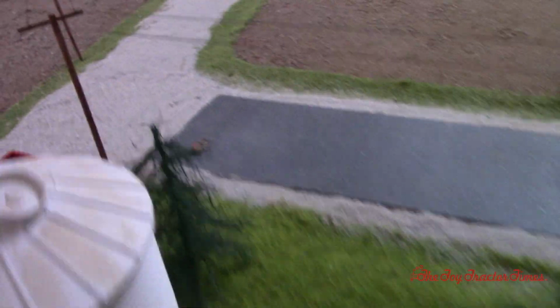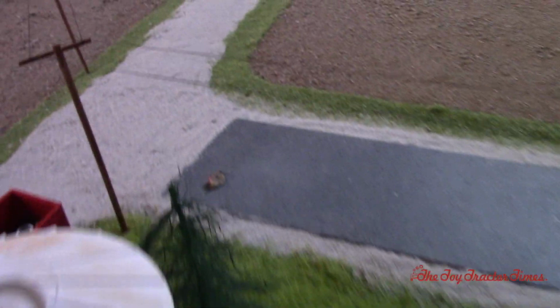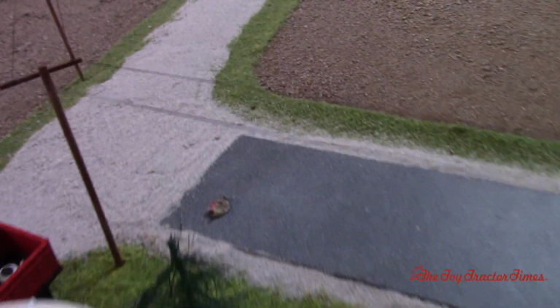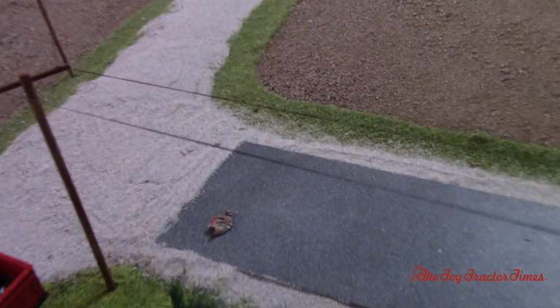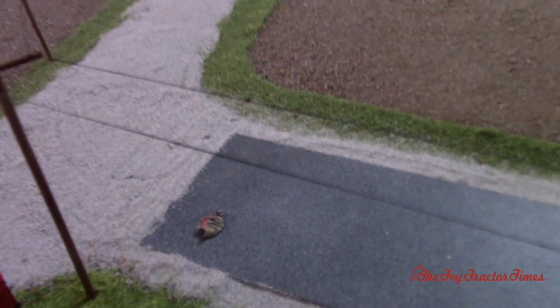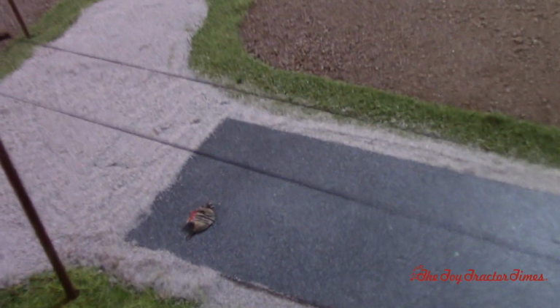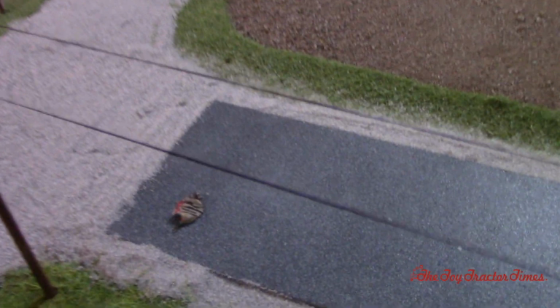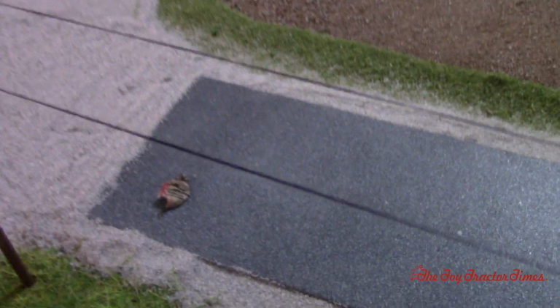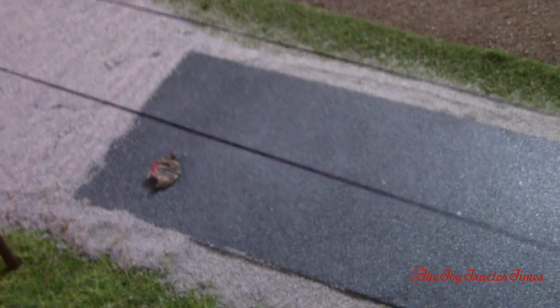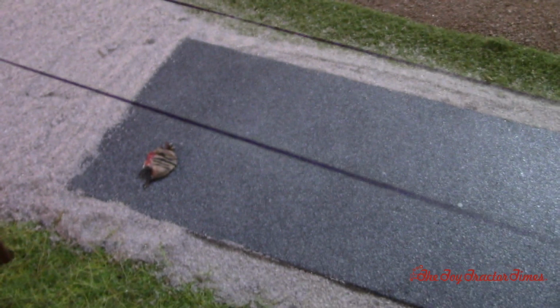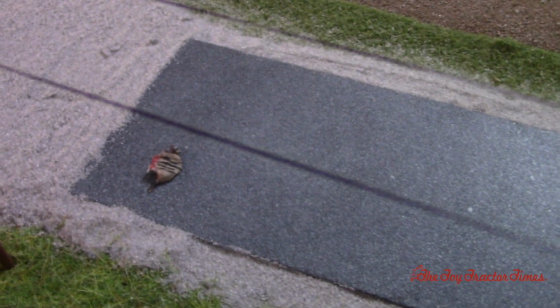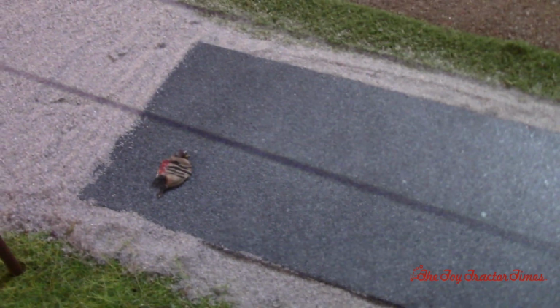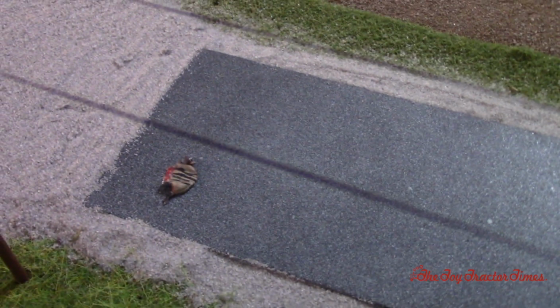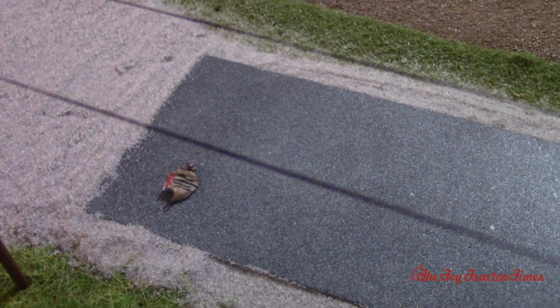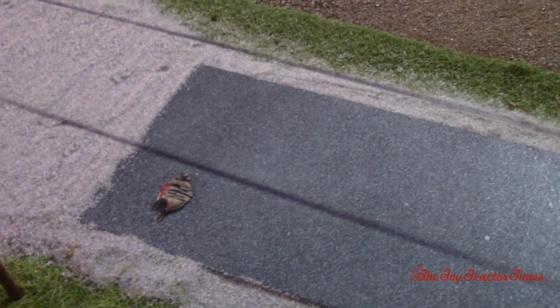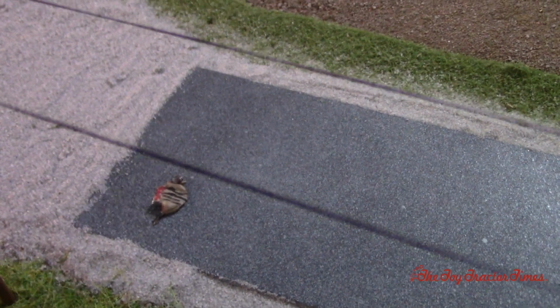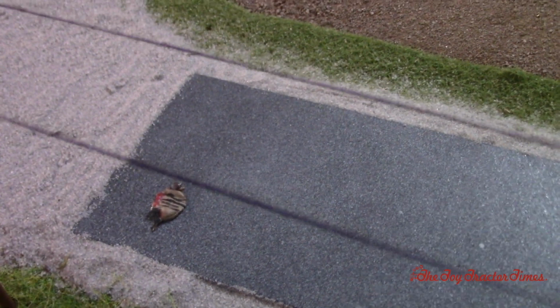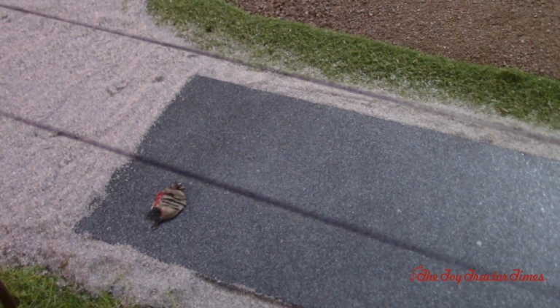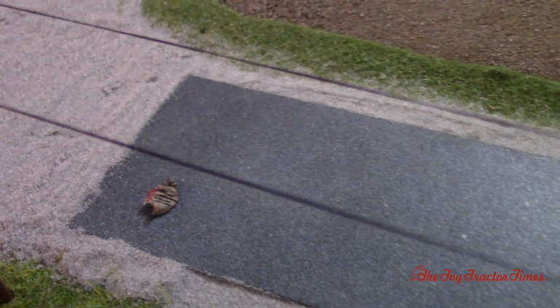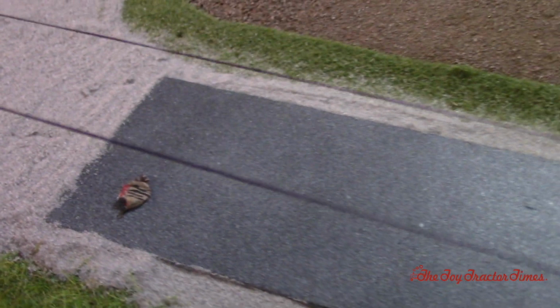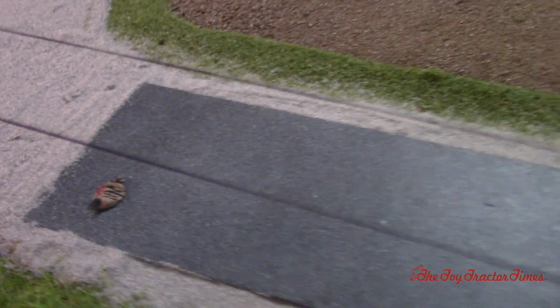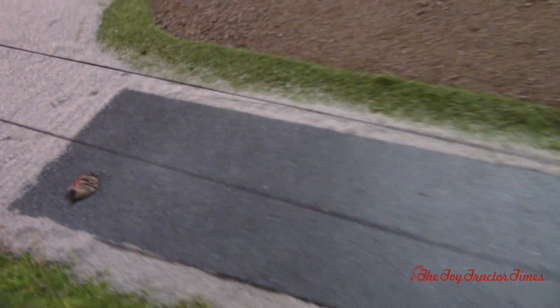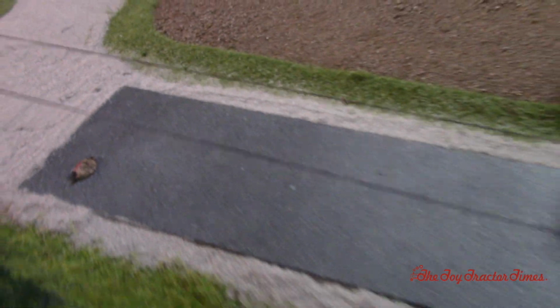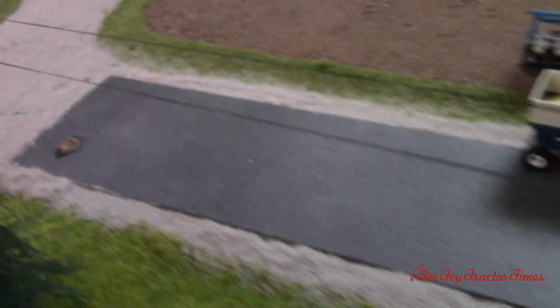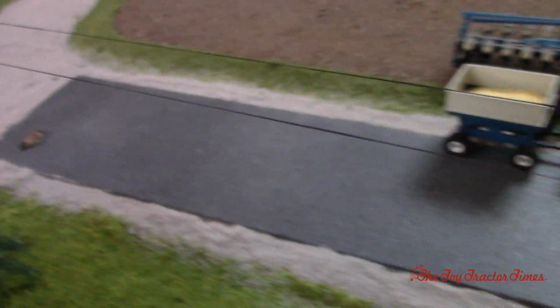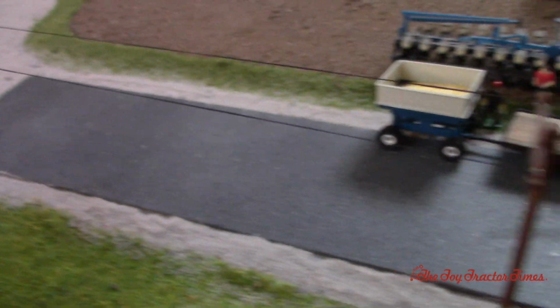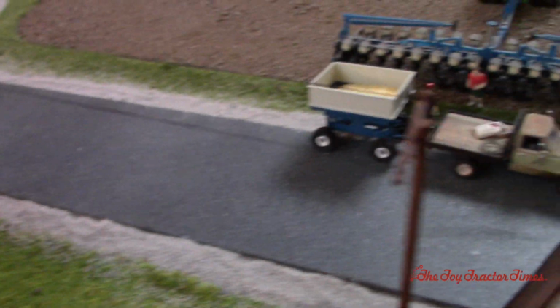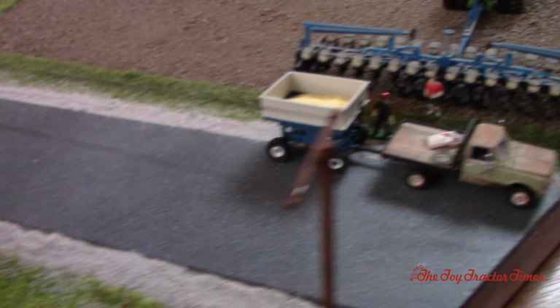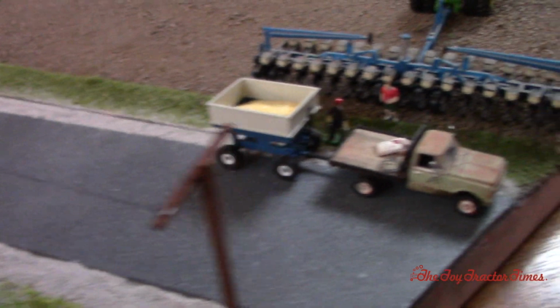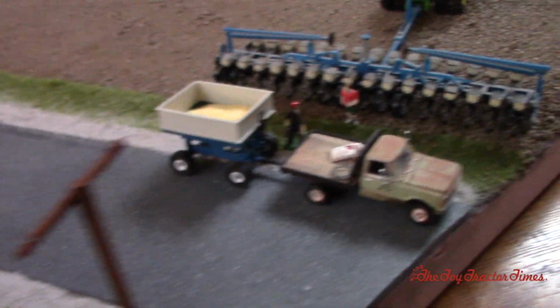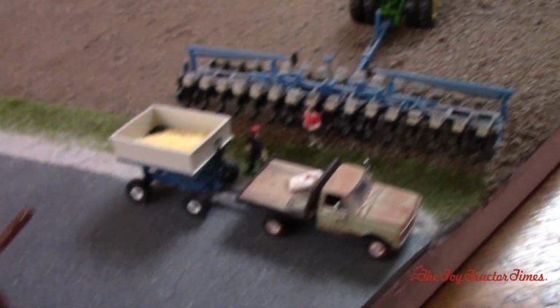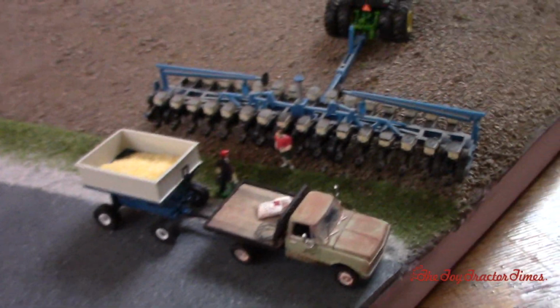Looks like there's an armadillo down there — looks like it got ran over. Not great for him, but it's an interesting detail!